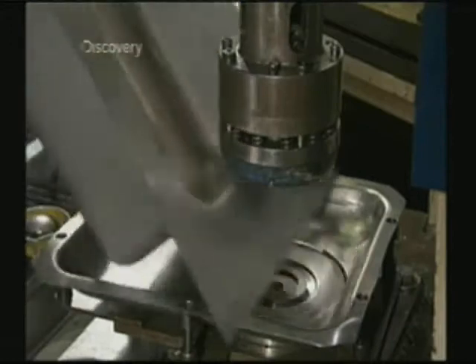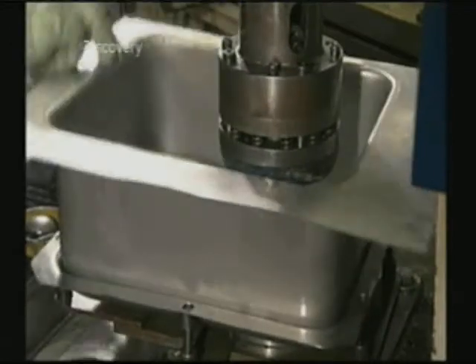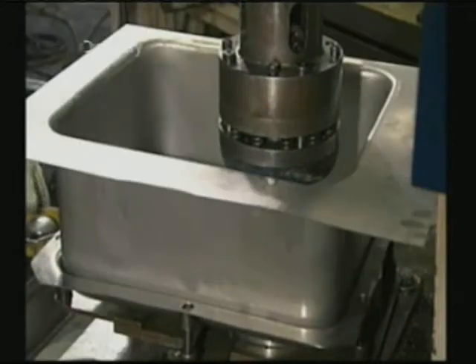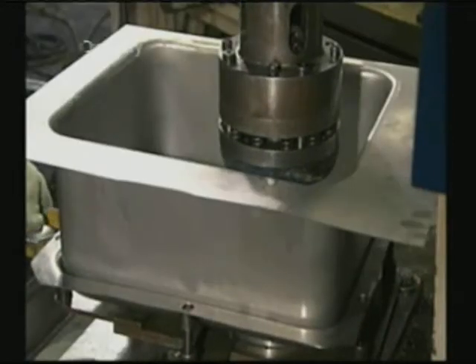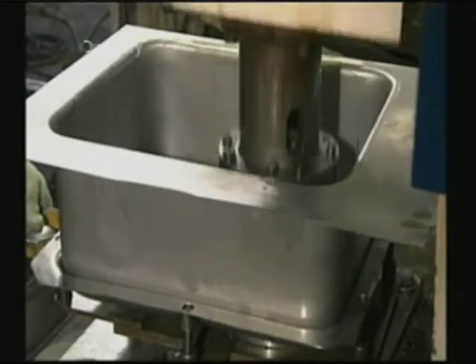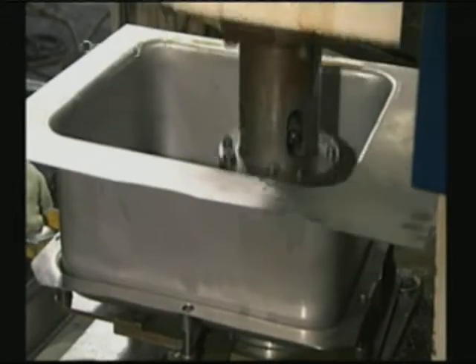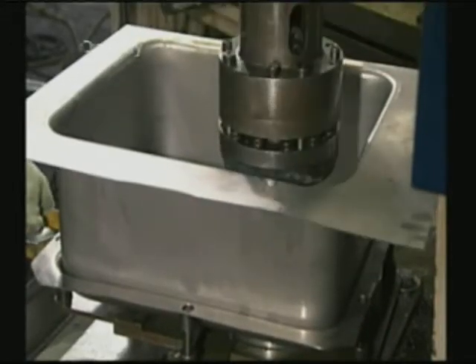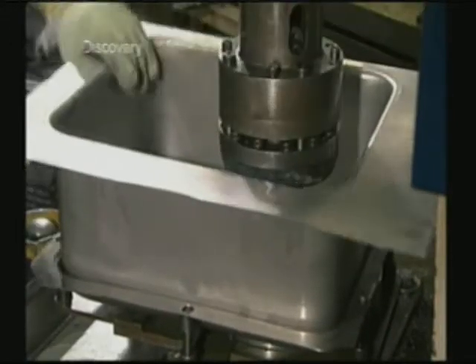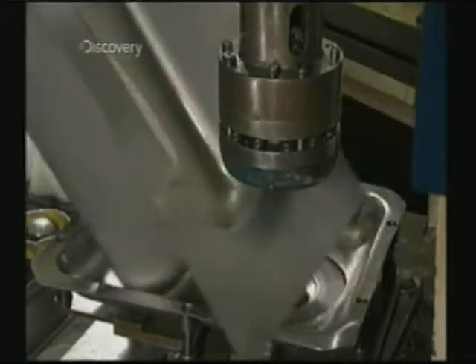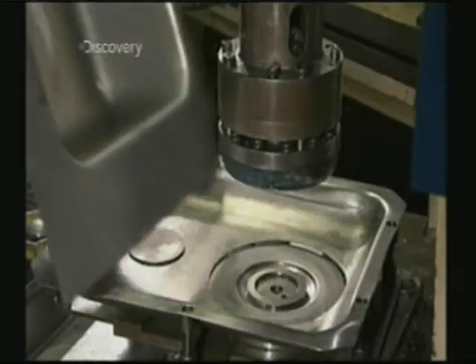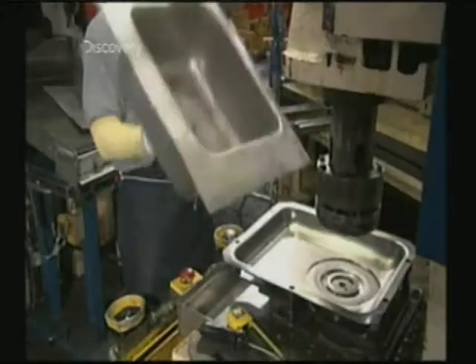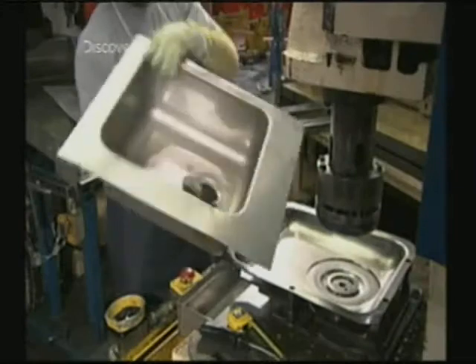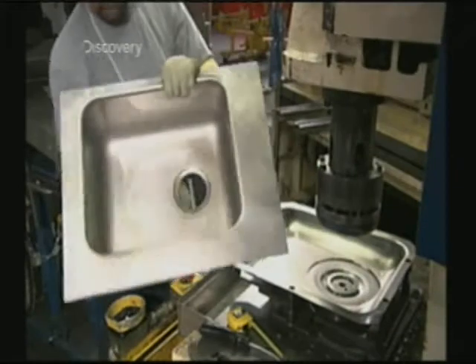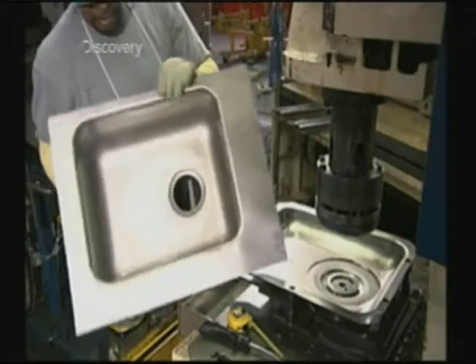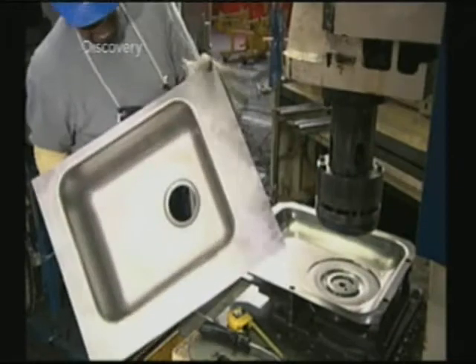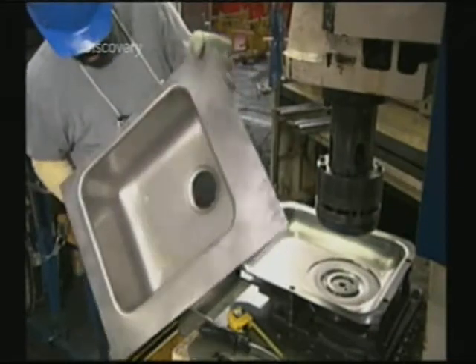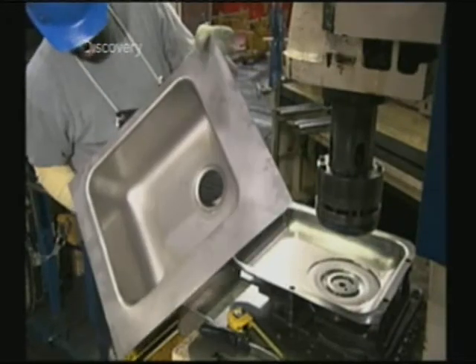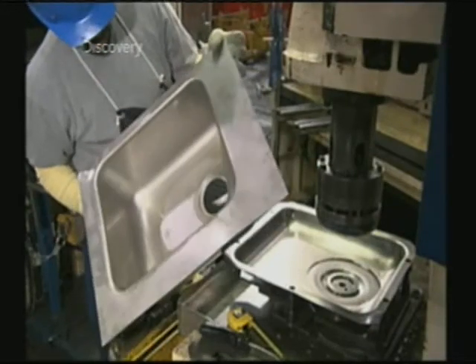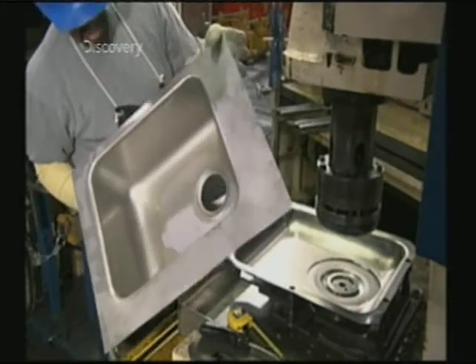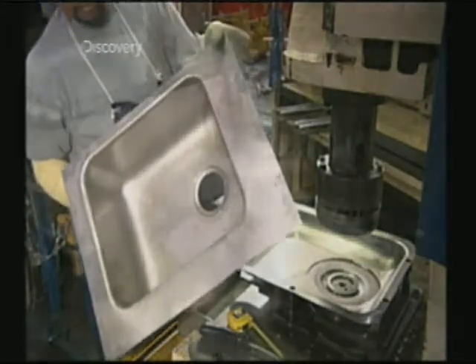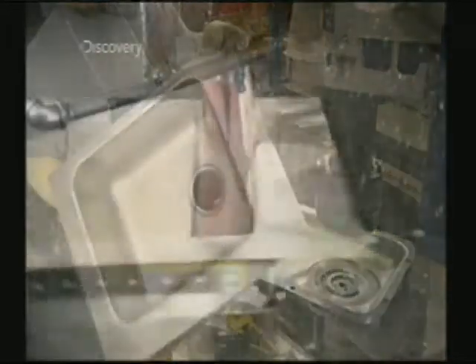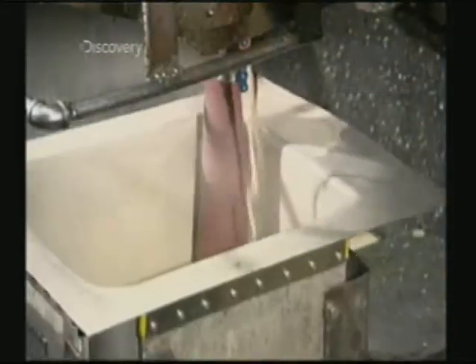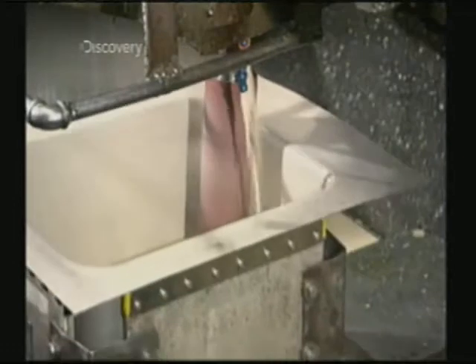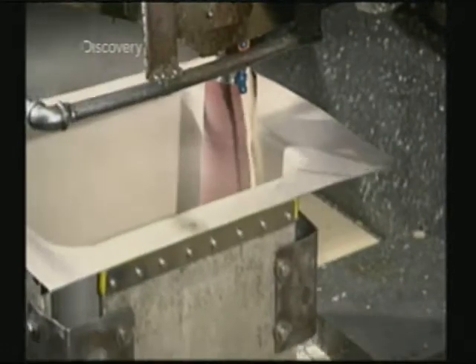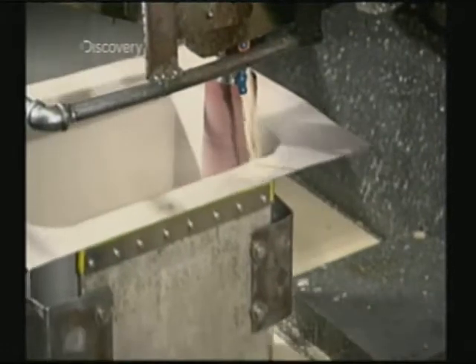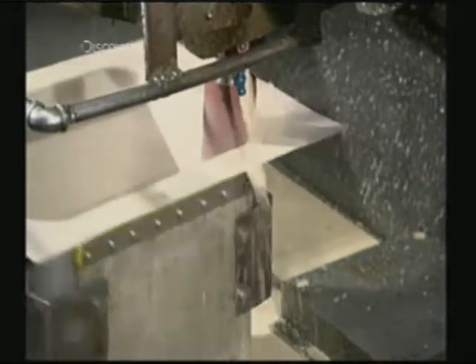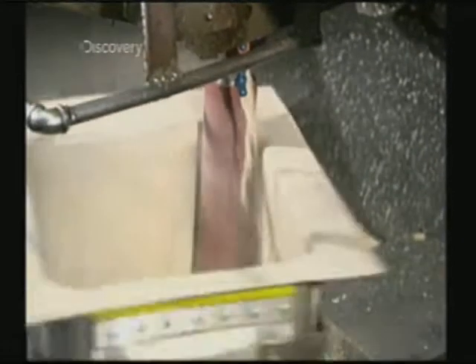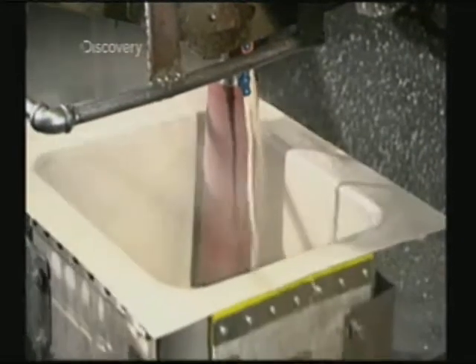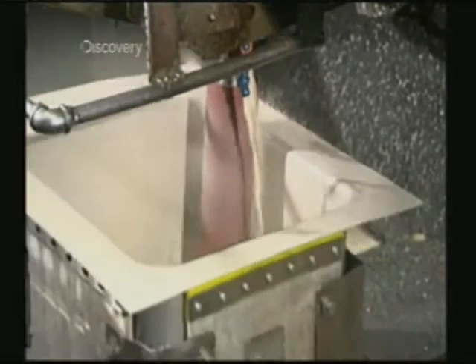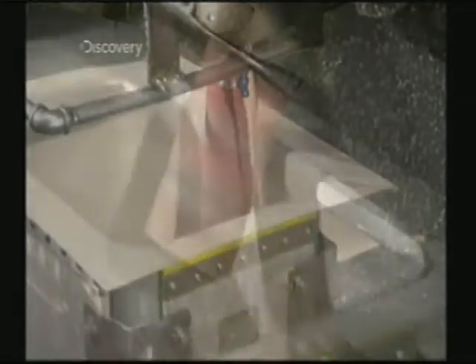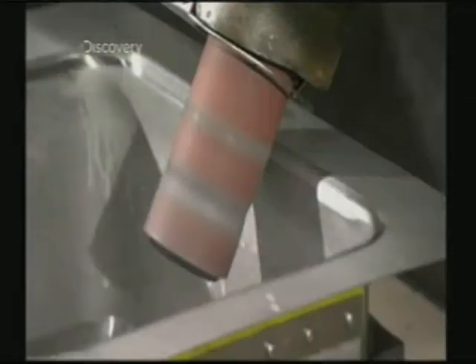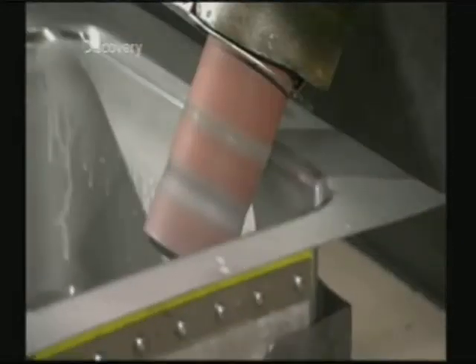Now the sink goes under a different punch device. It cuts out a drain hole and forms a lip around it. Coolant flushes into the sink as an abrasive belt grinds the surface to give it a brushed look.